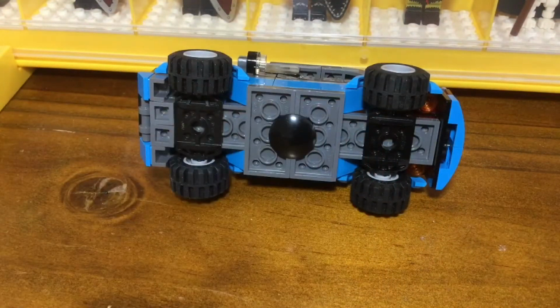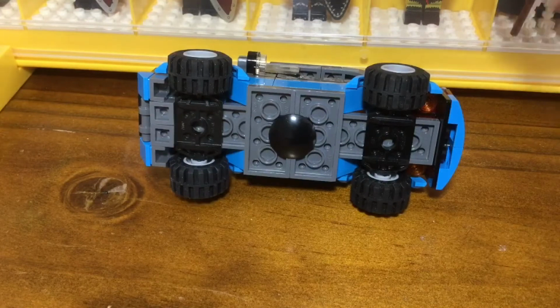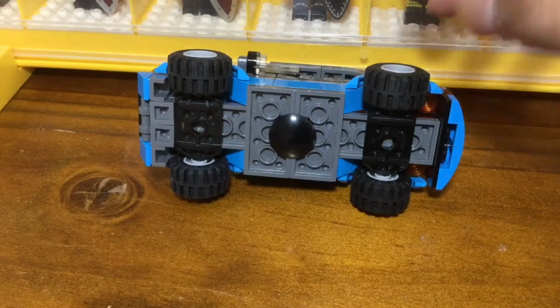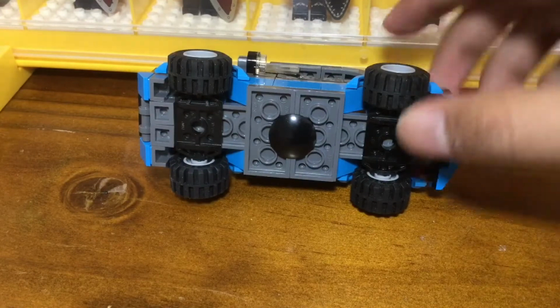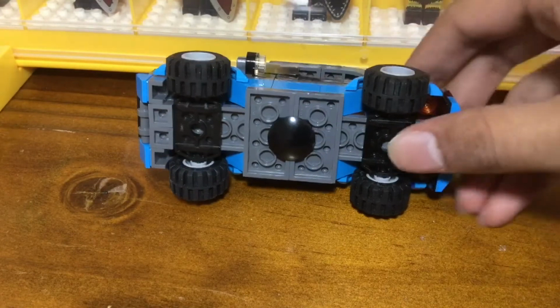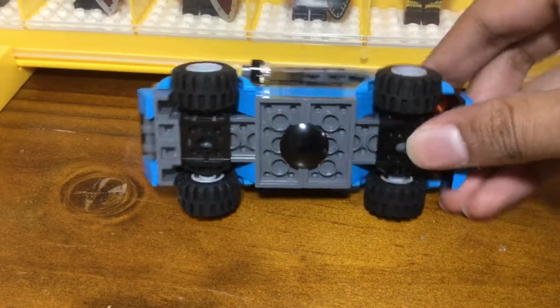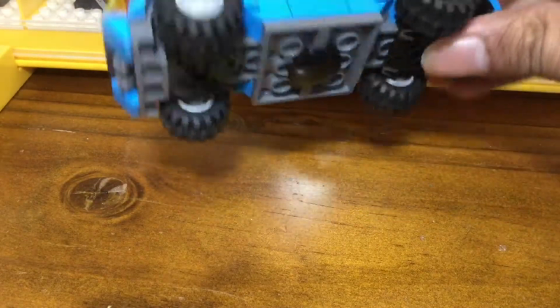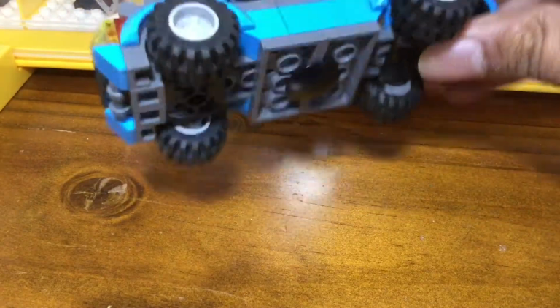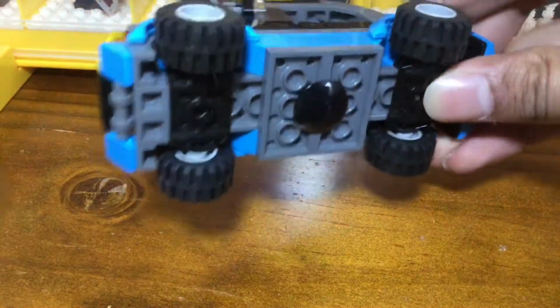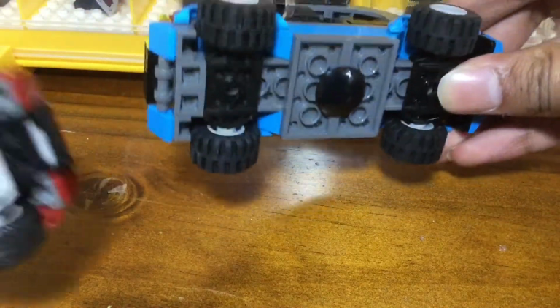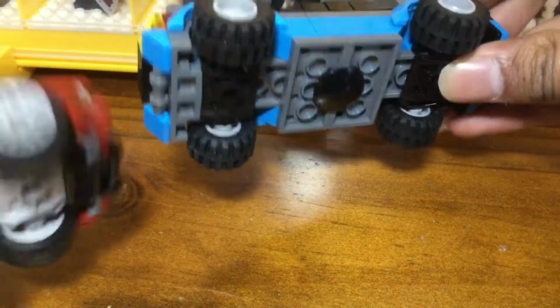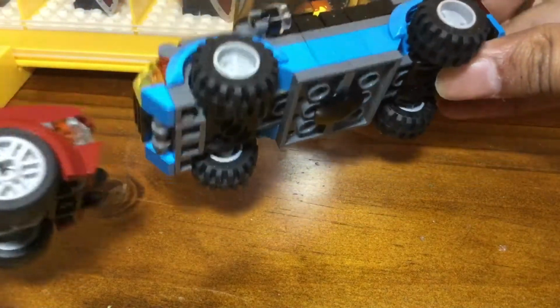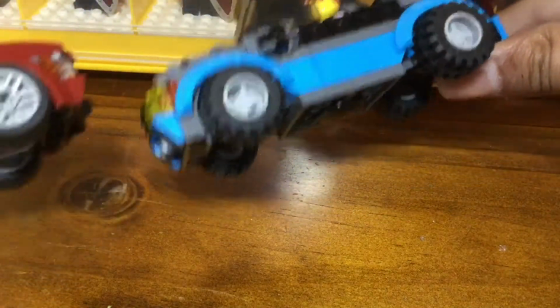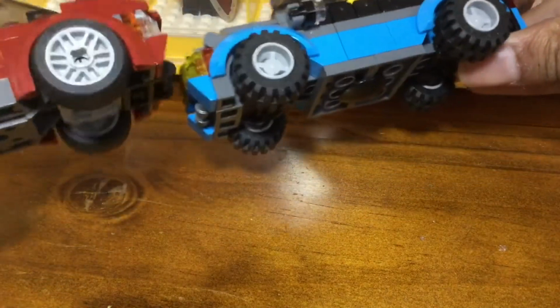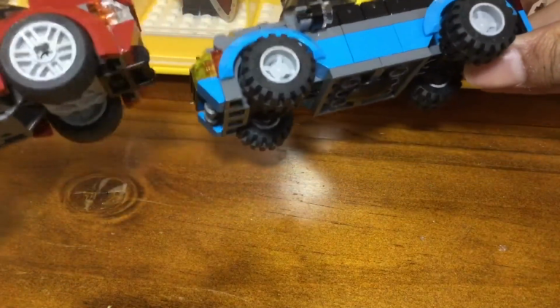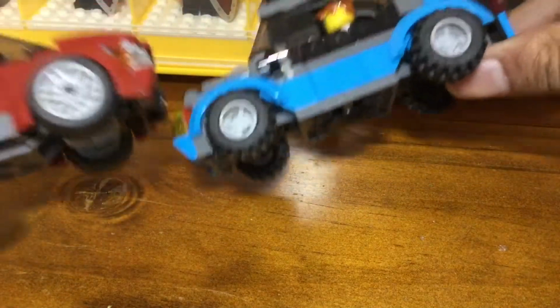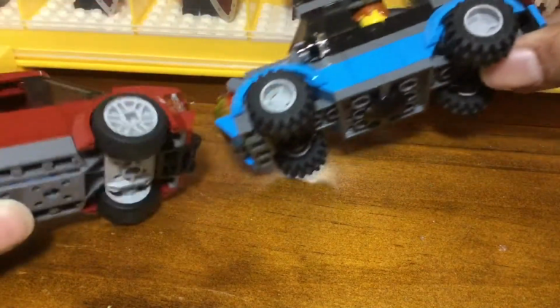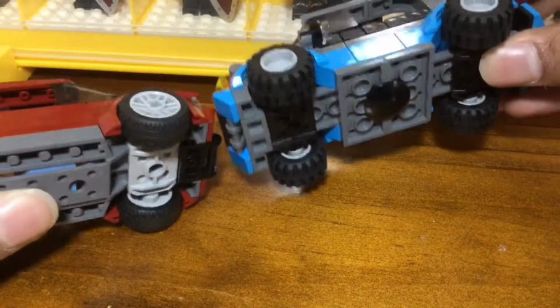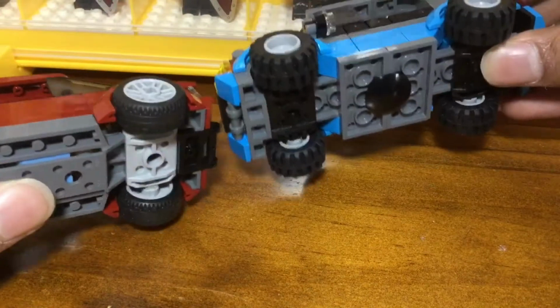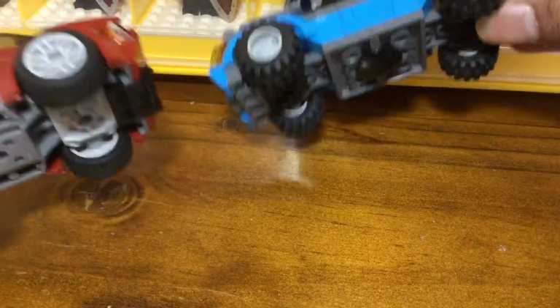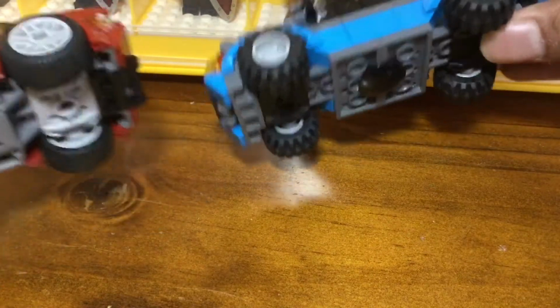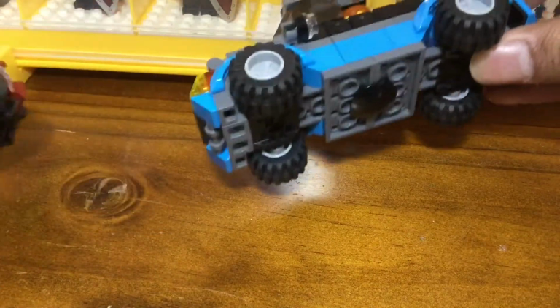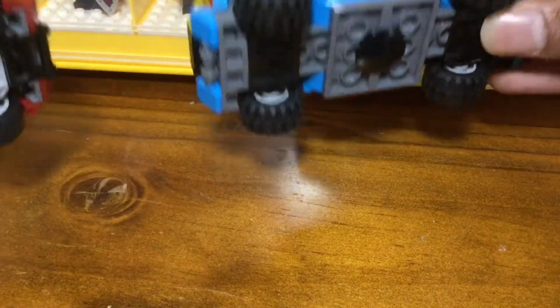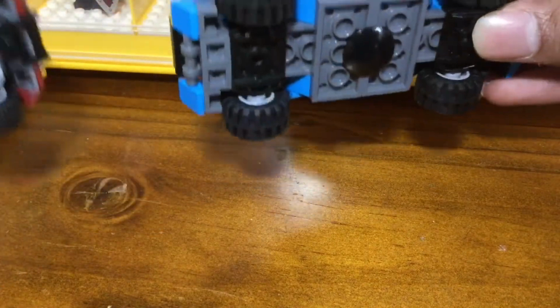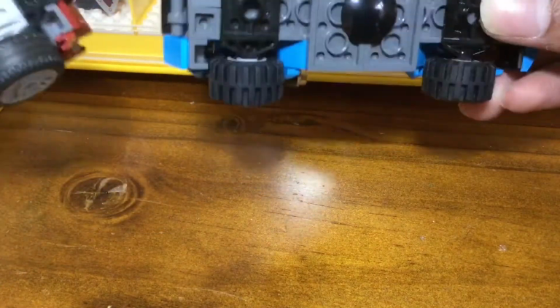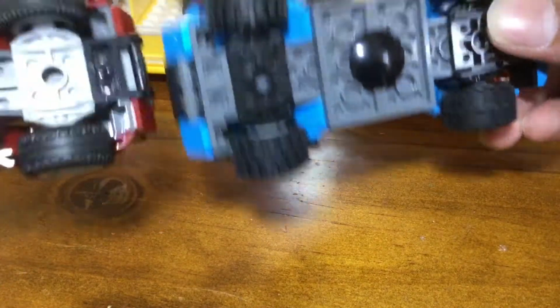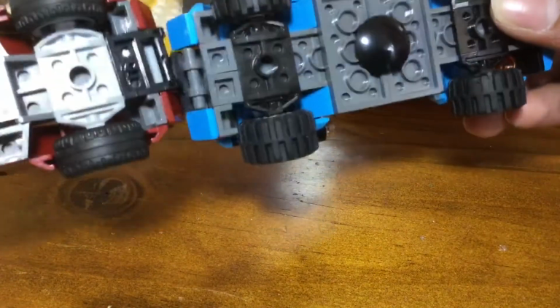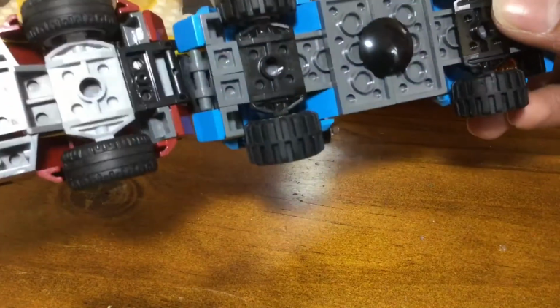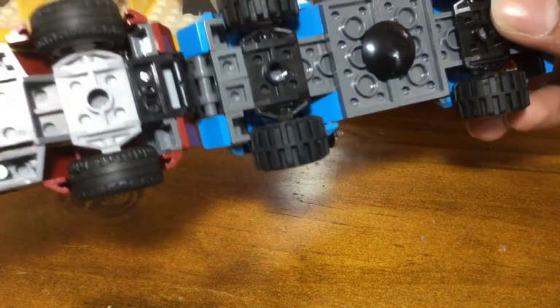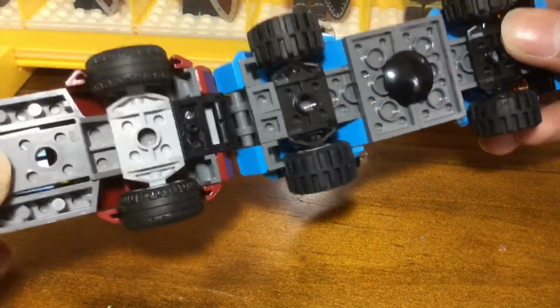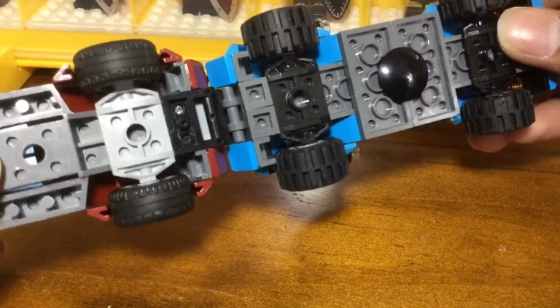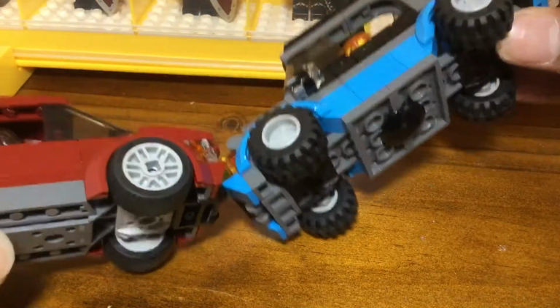I instead decided to go with a representation of it using some plates that kind of pull up the same general feel of it, and the wheels are the same exact wheel, just in black.